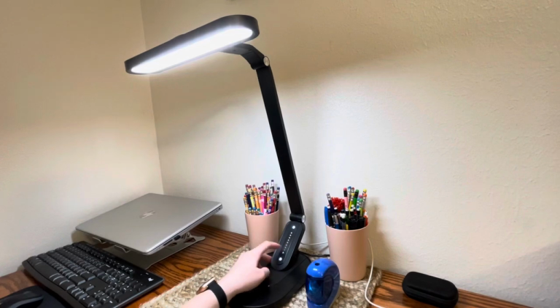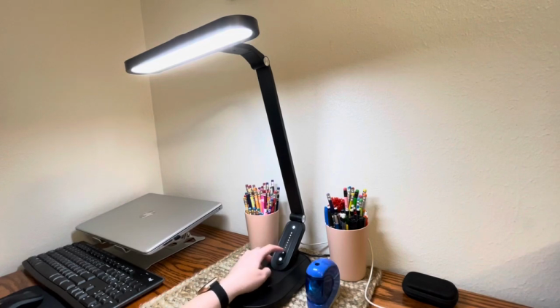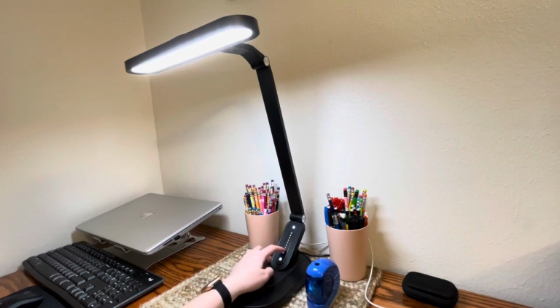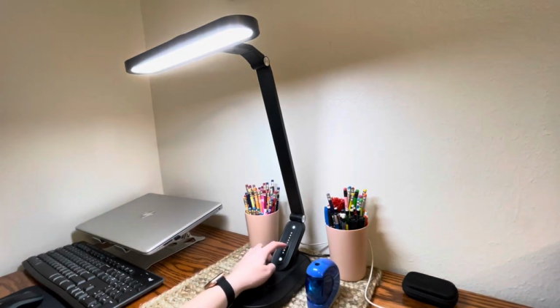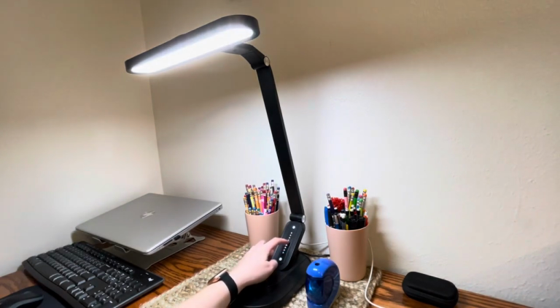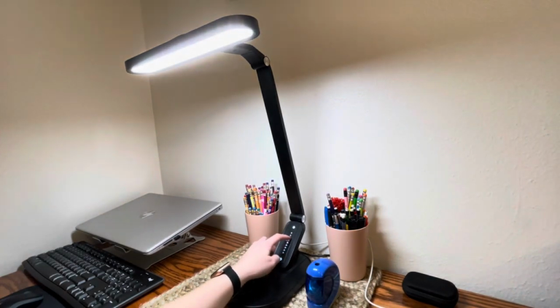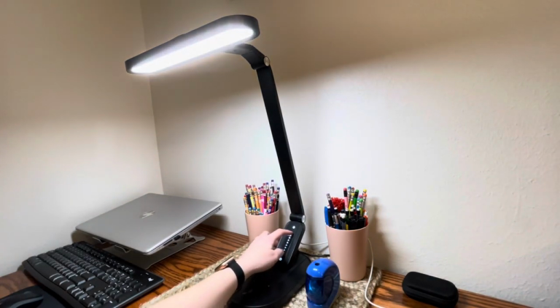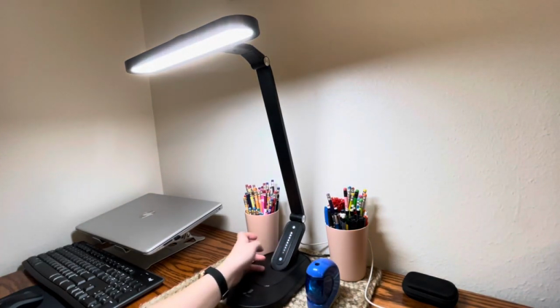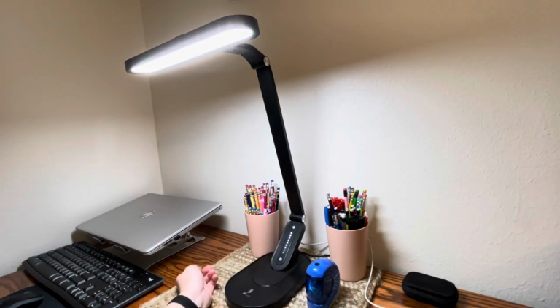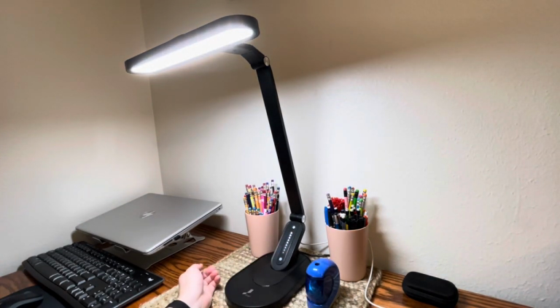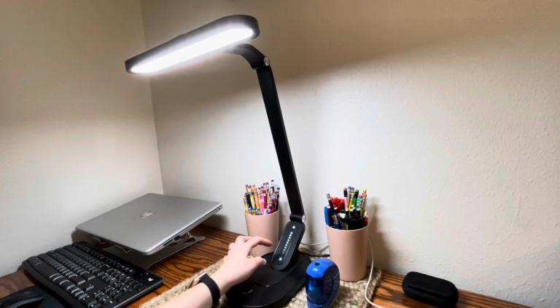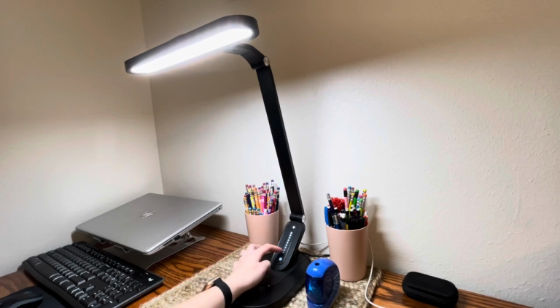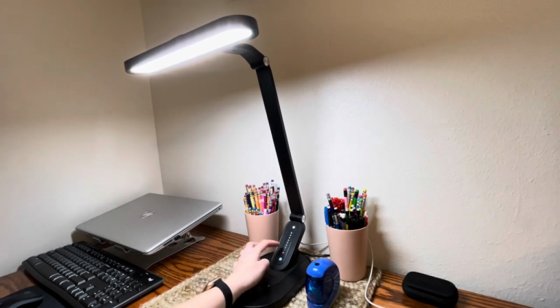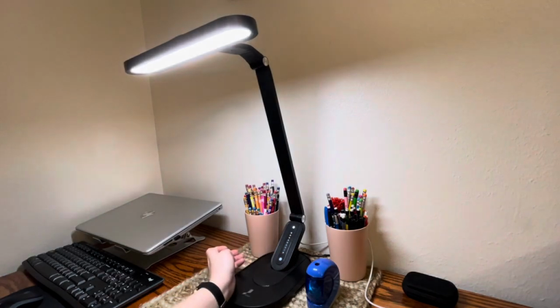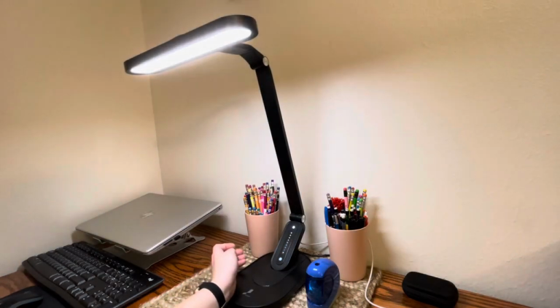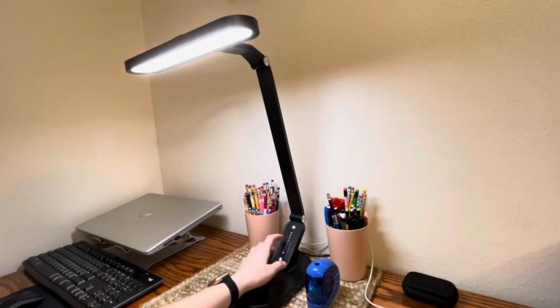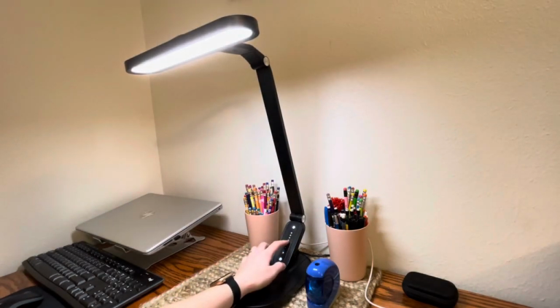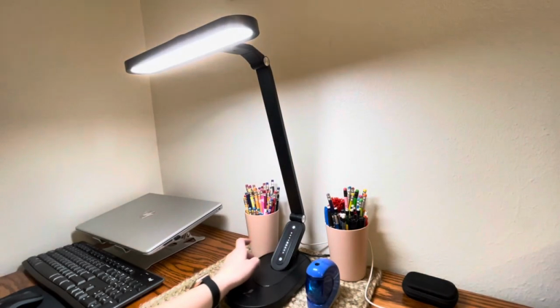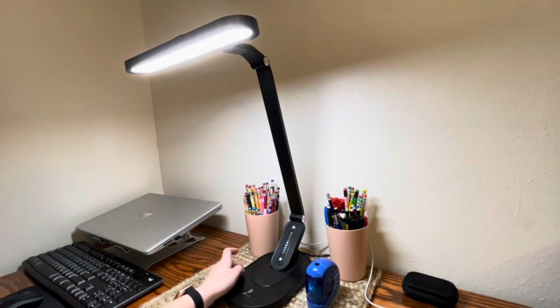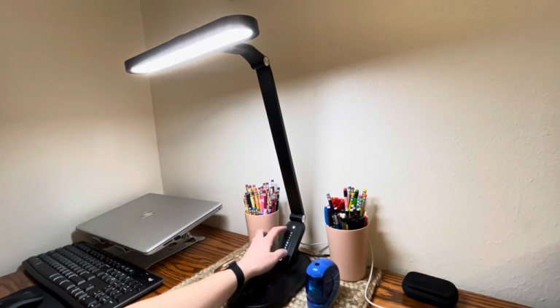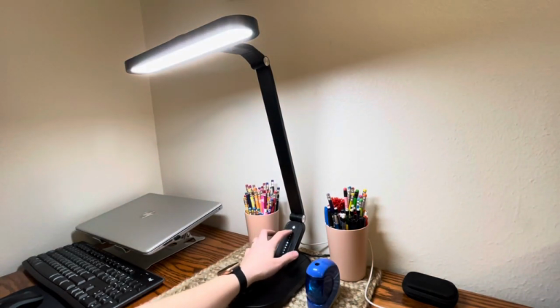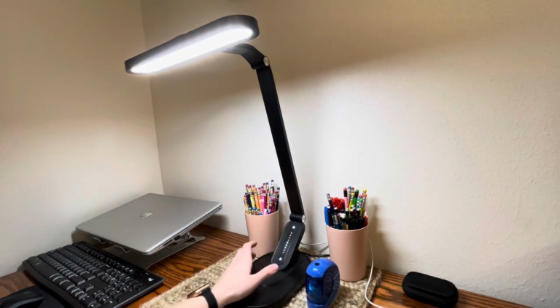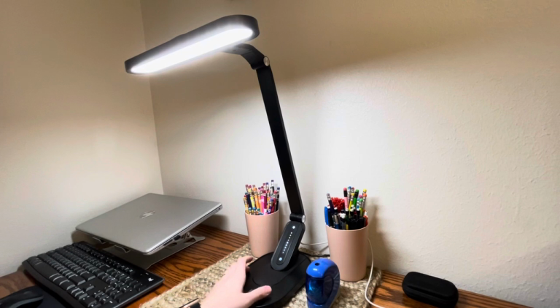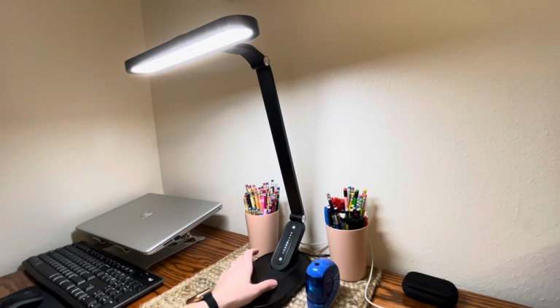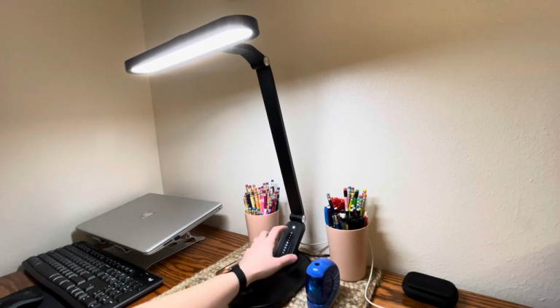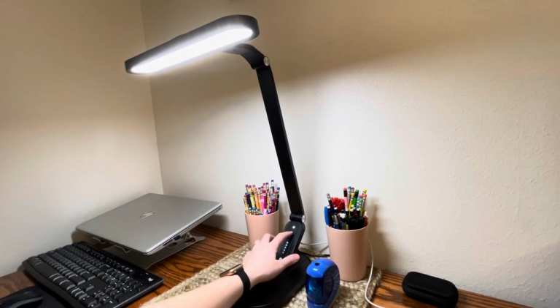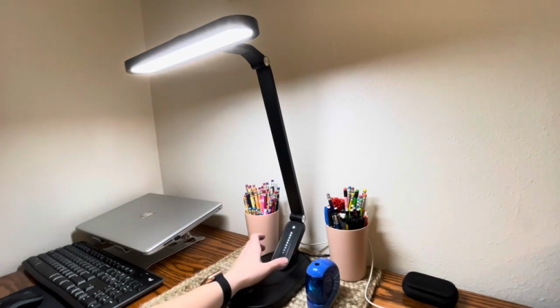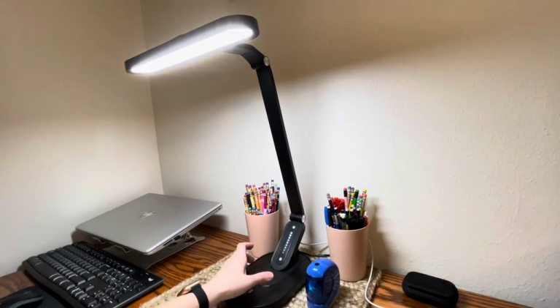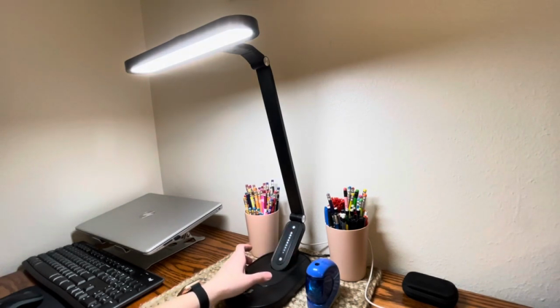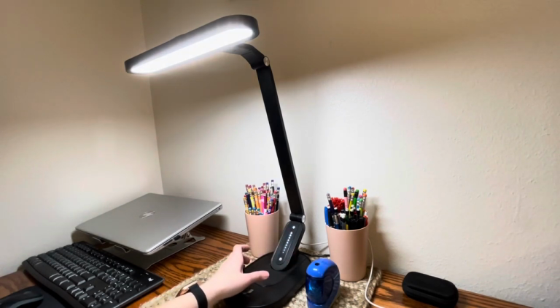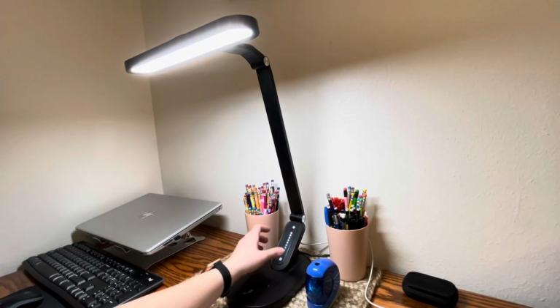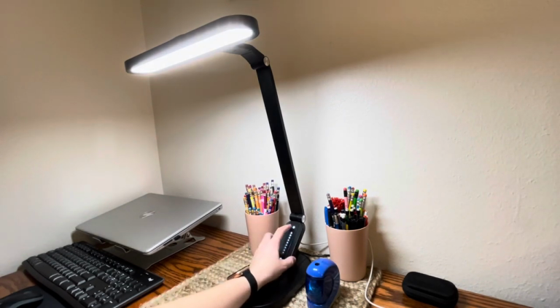As you can see on the display here, there's a power button along with nine different sensitivity levels. There's also a continuous touch dimmer — you can either click where you'd like or just slide your finger along.